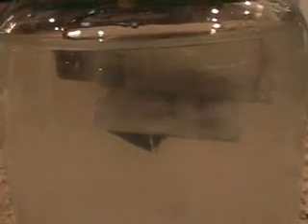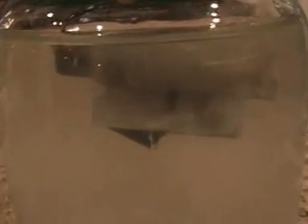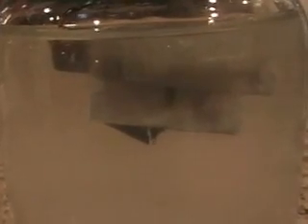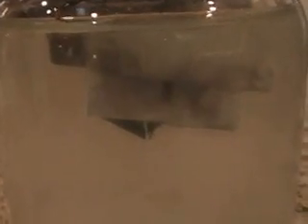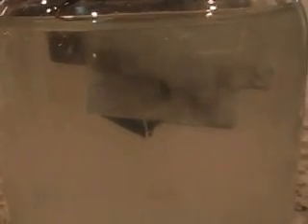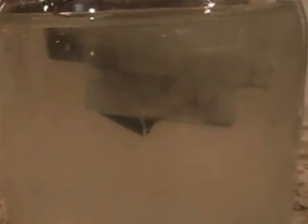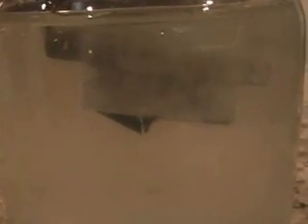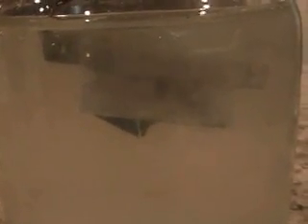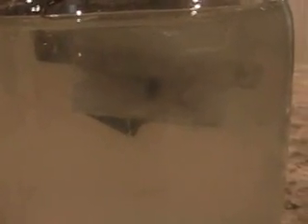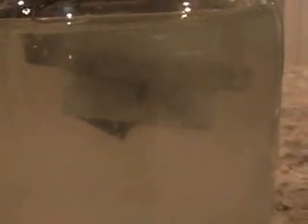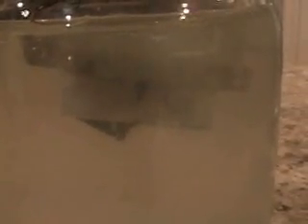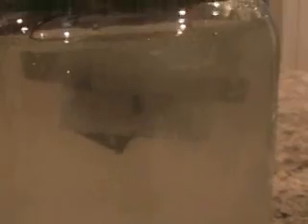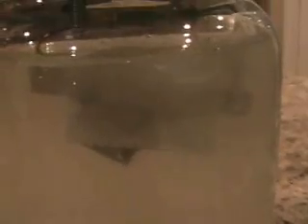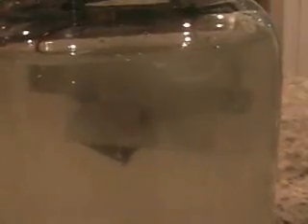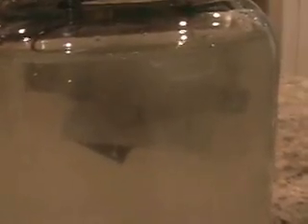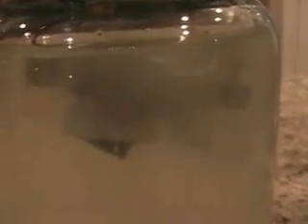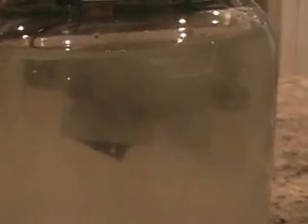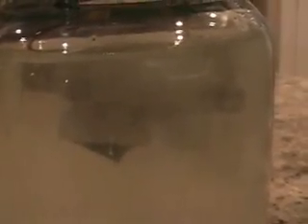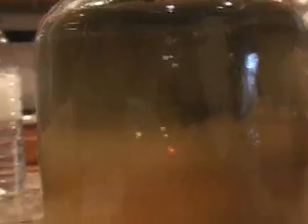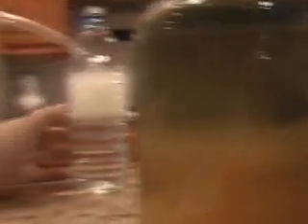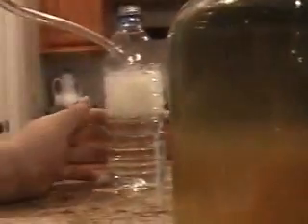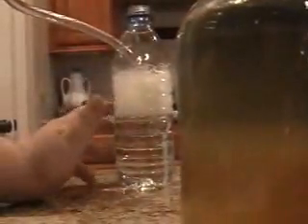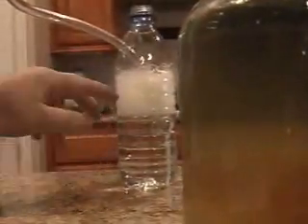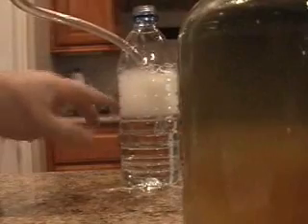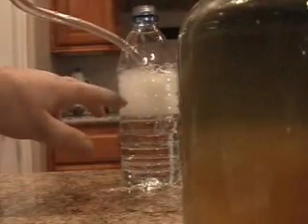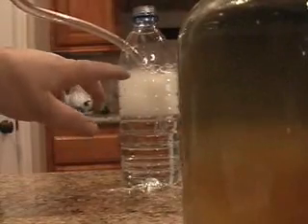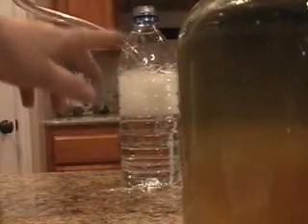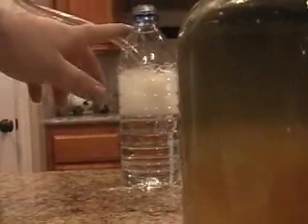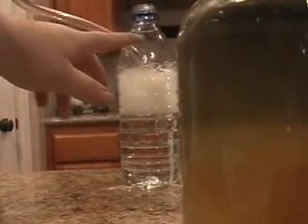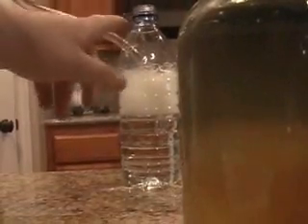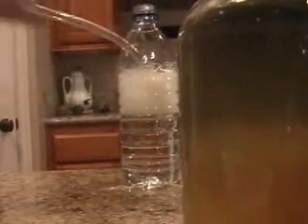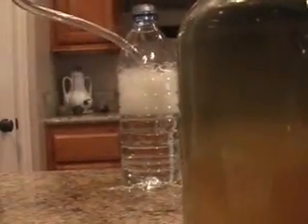I plugged it in. There it goes — you can actually see it coming up now. Hopefully with the soap's help, it will make it so that it will go to the very top and you can light it on fire.